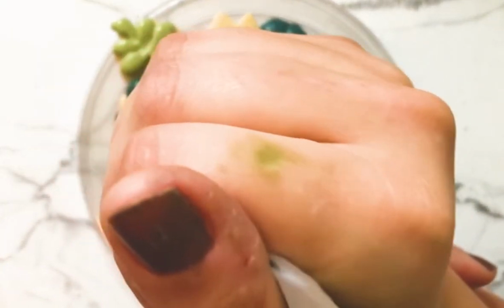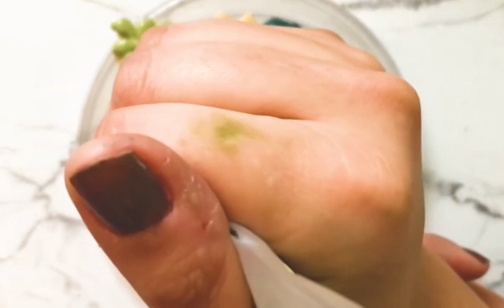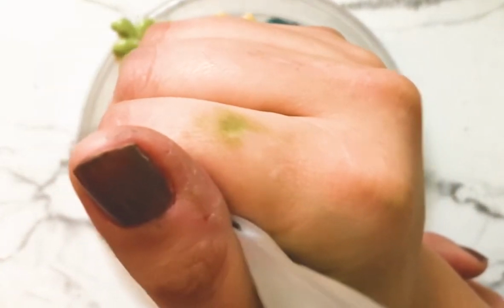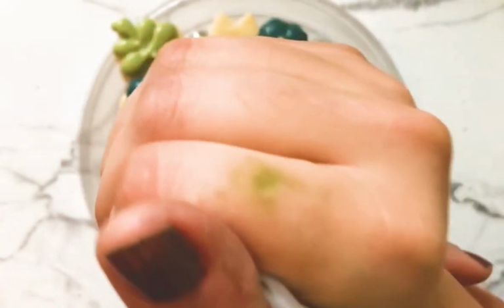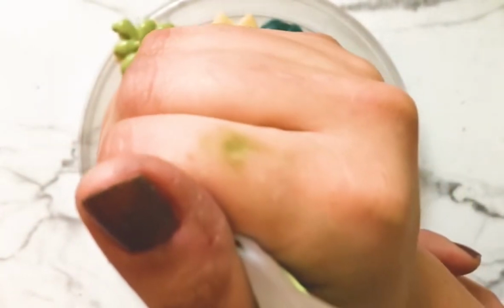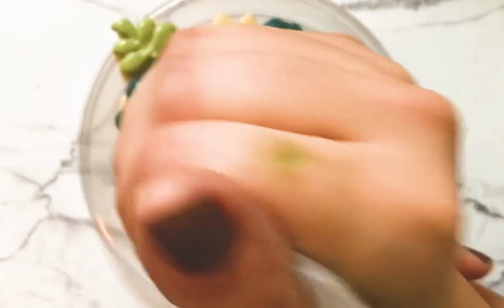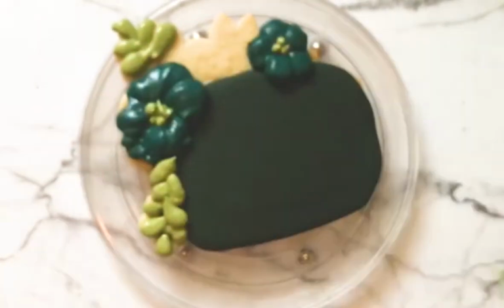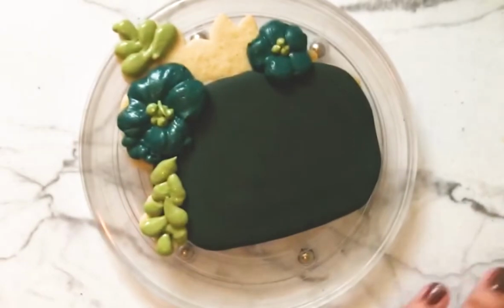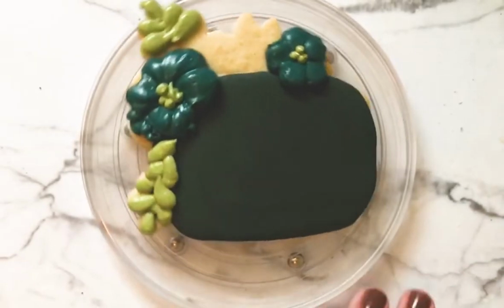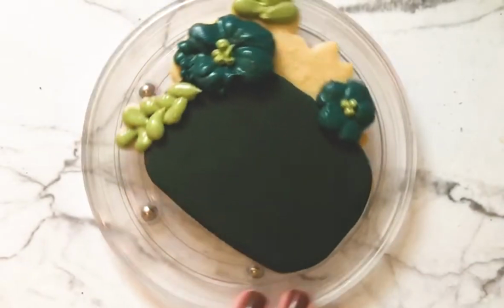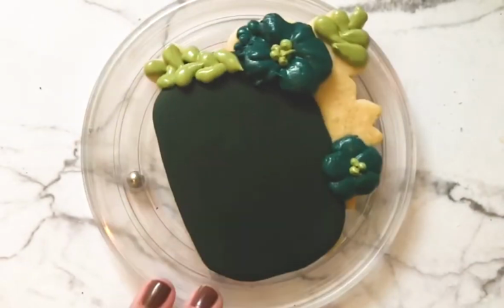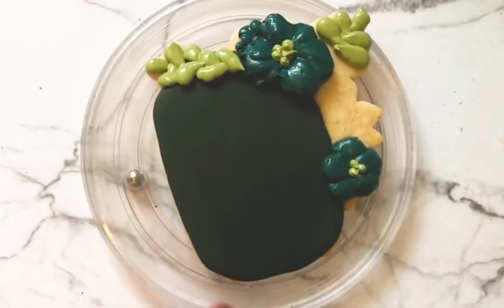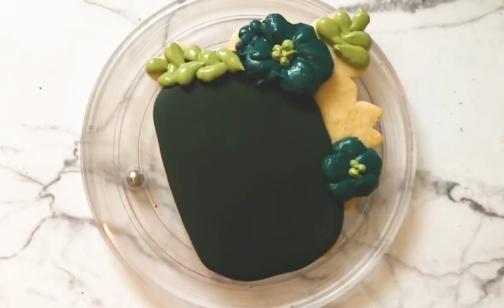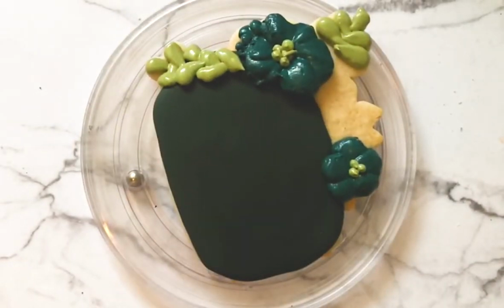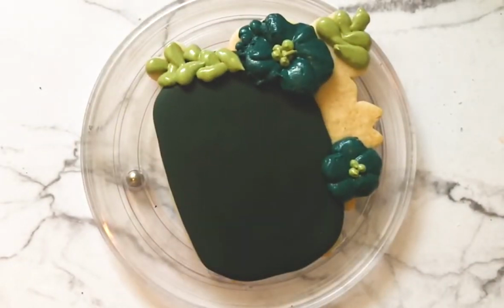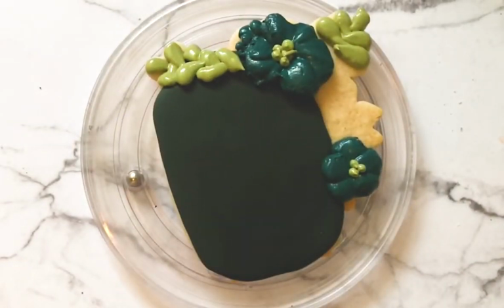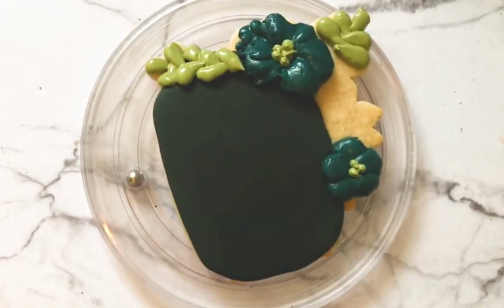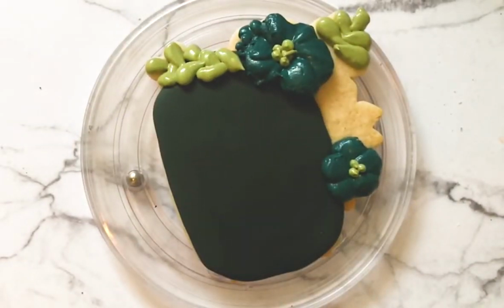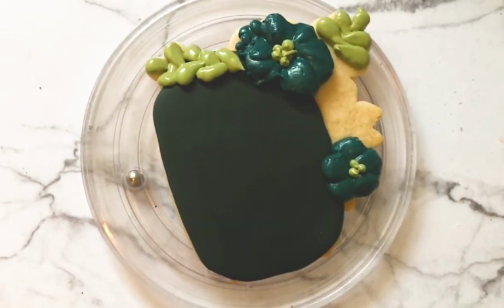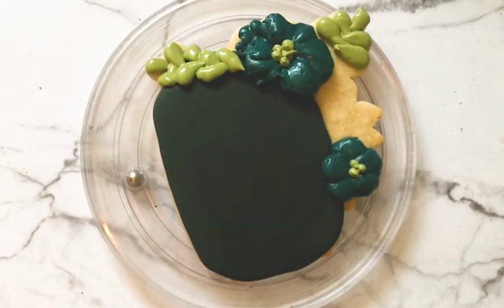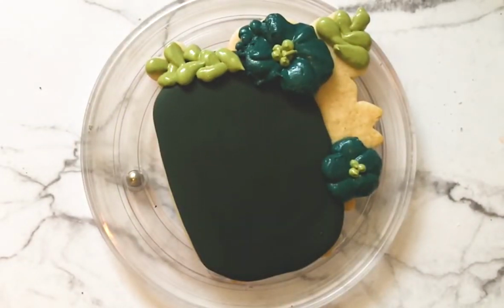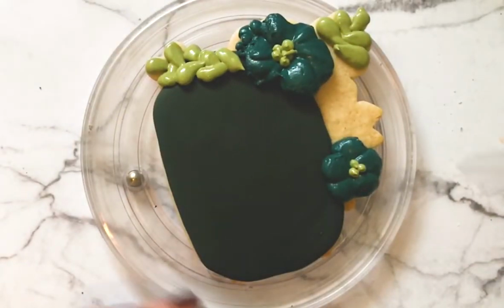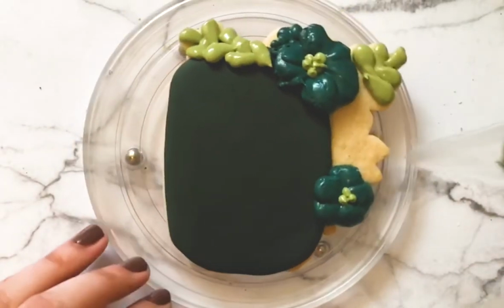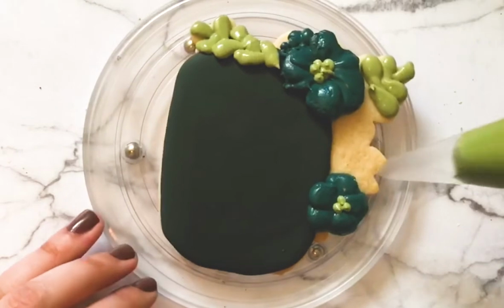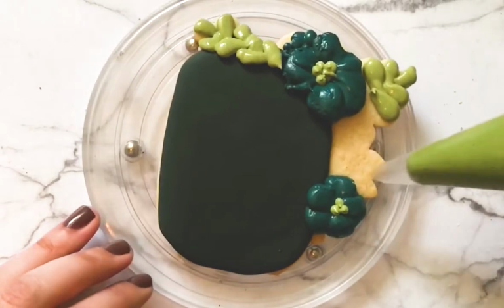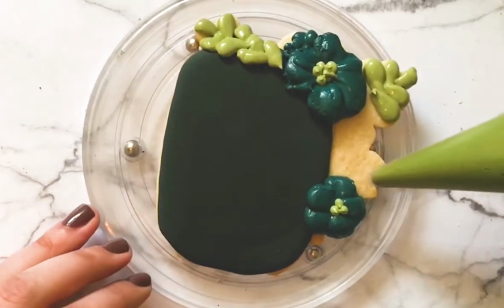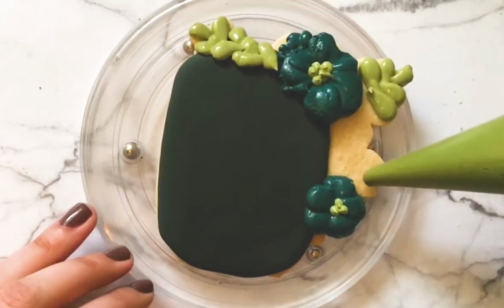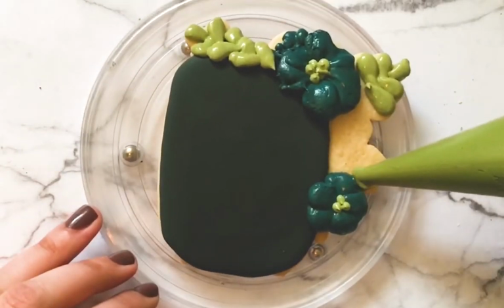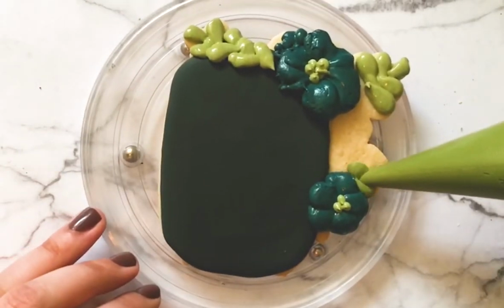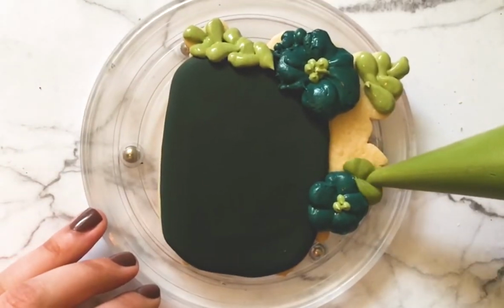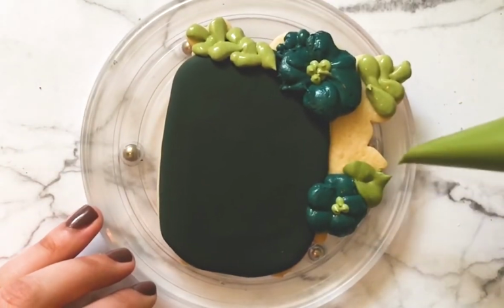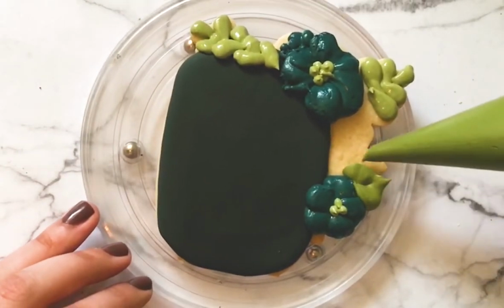Excuse the food coloring on my hands y'all. Add some dots to the center of your flowers. I like to do dots in odd numbers just like petals on a flower — I think it looks more natural.